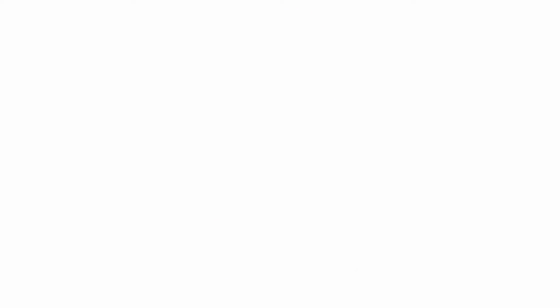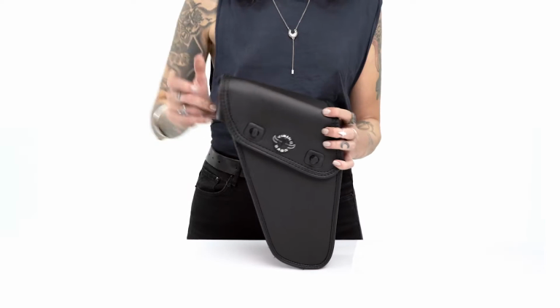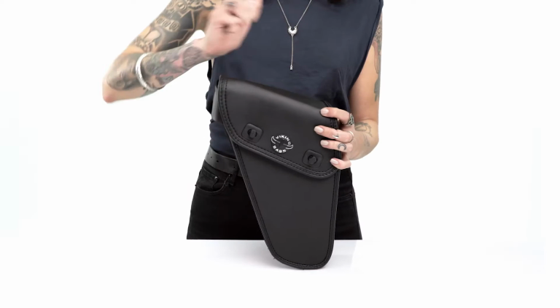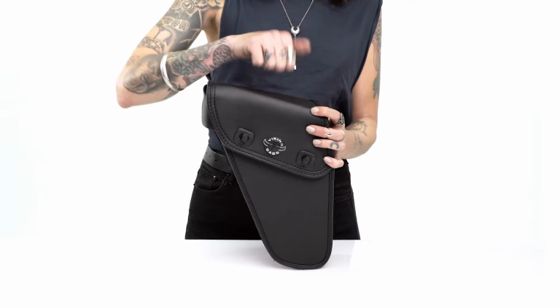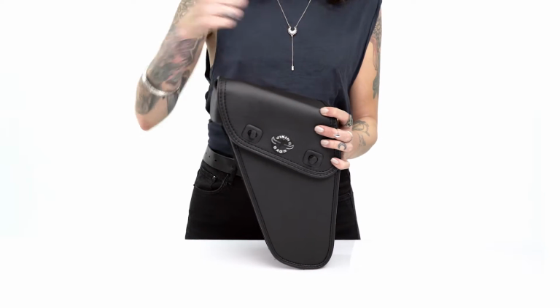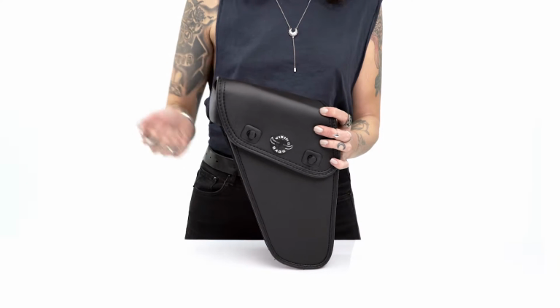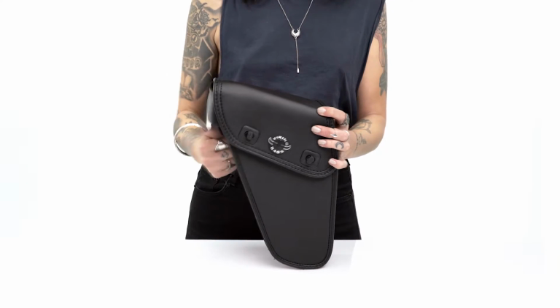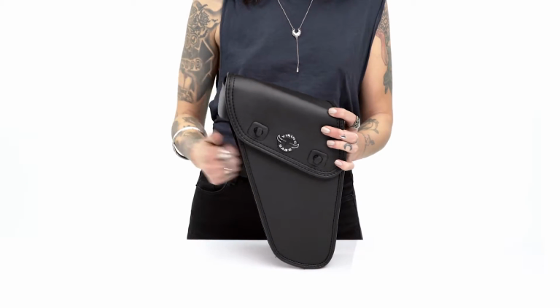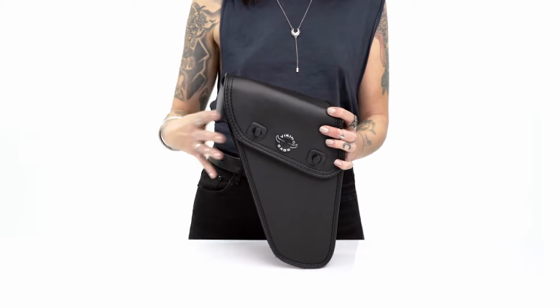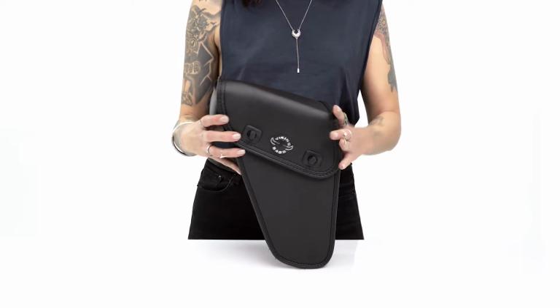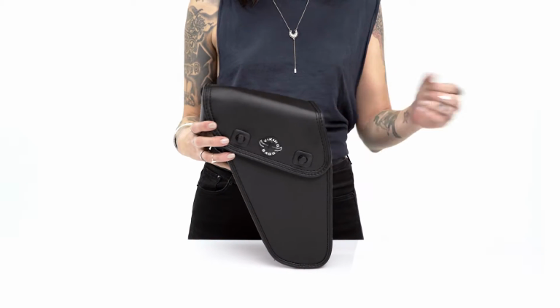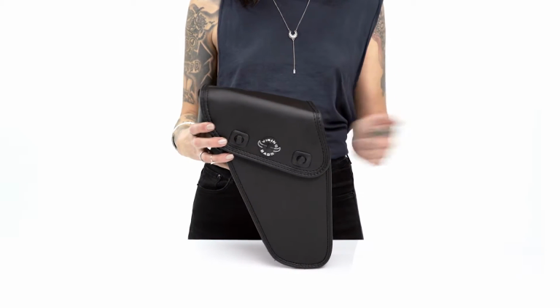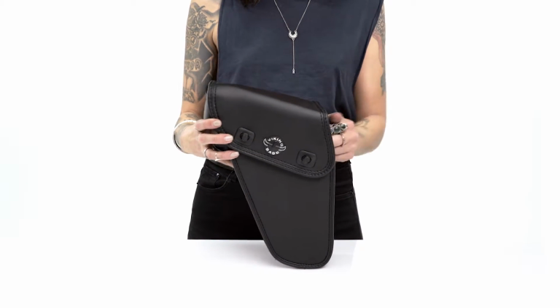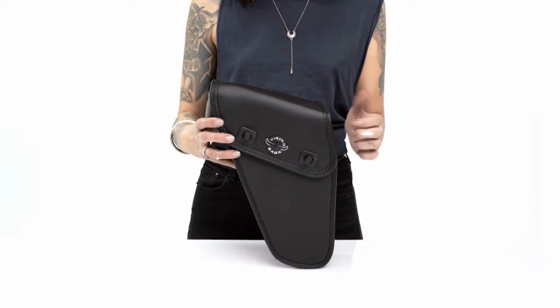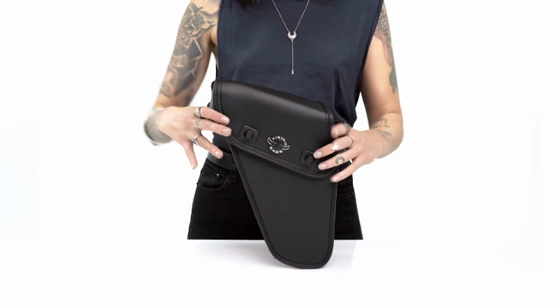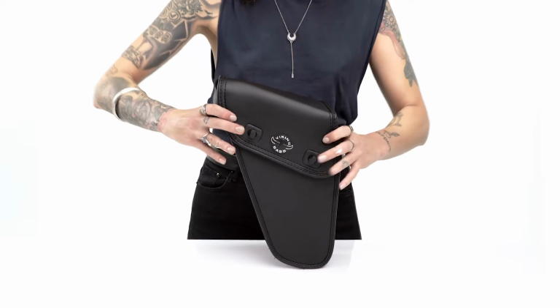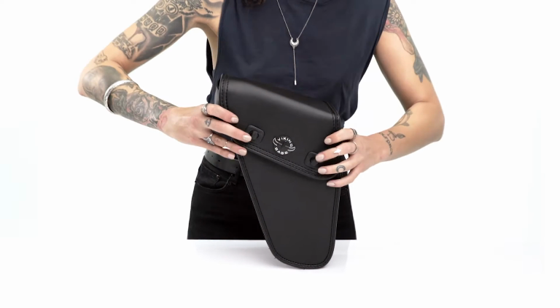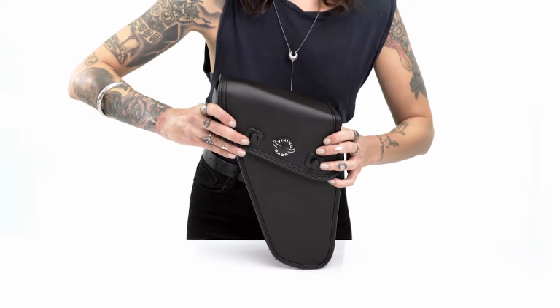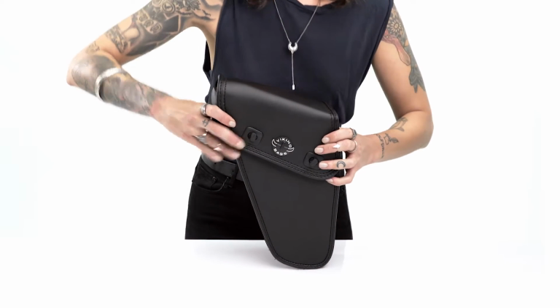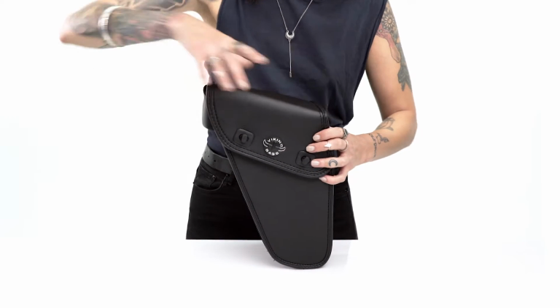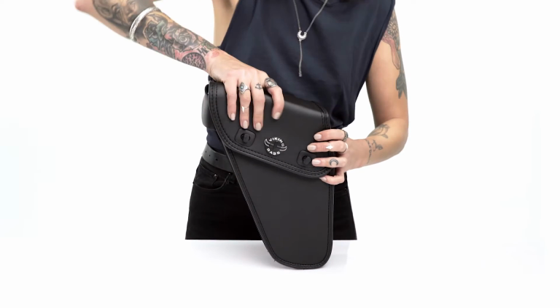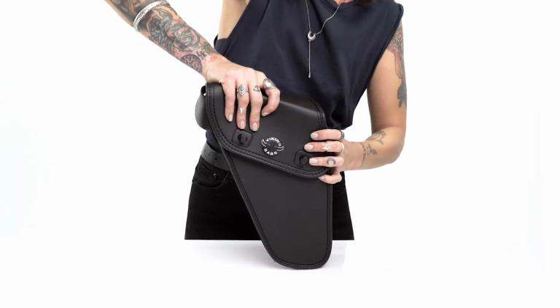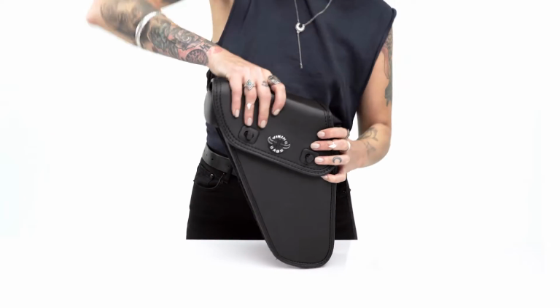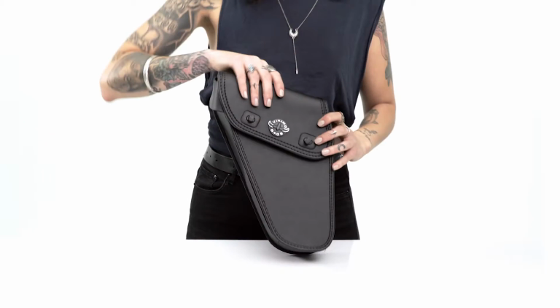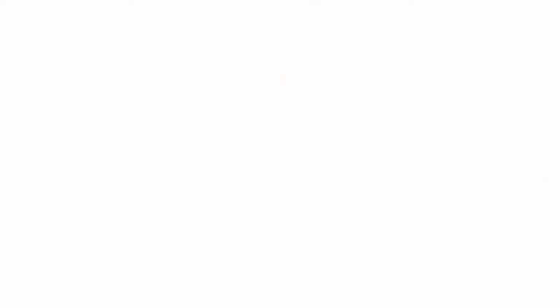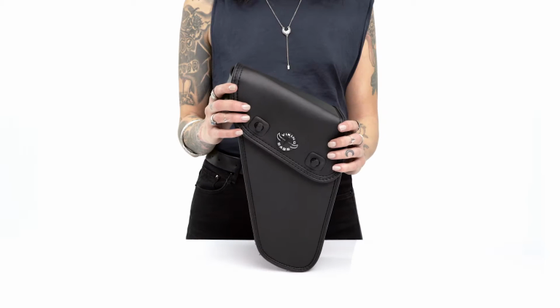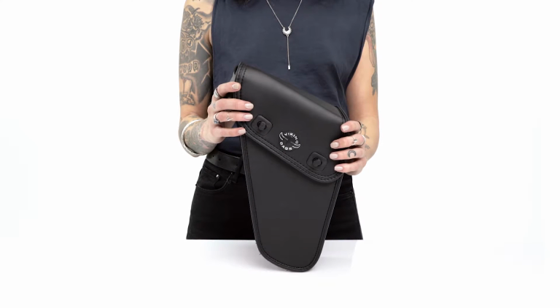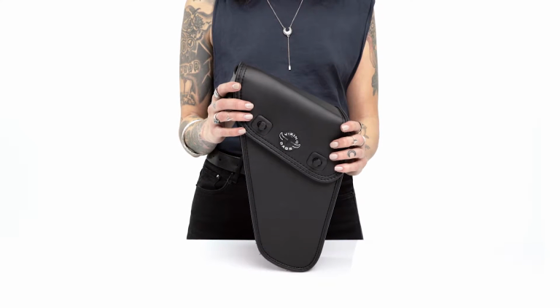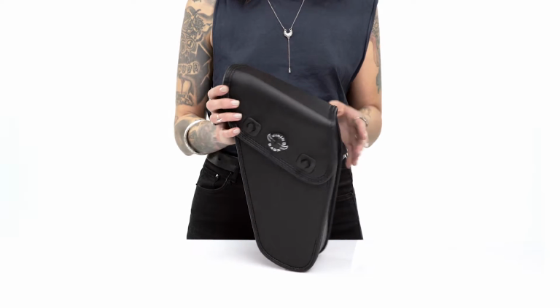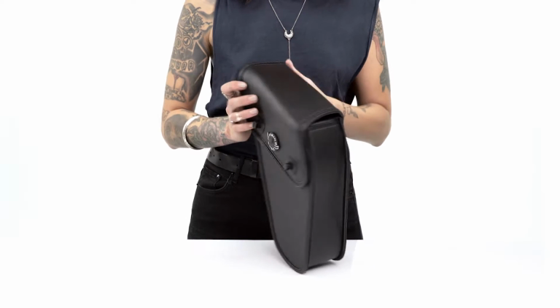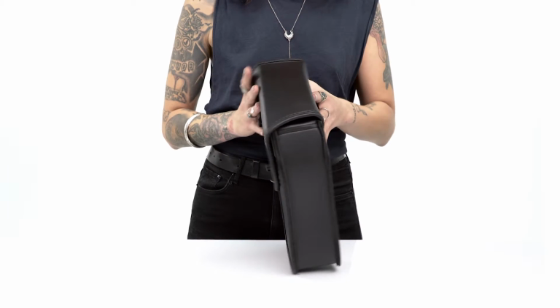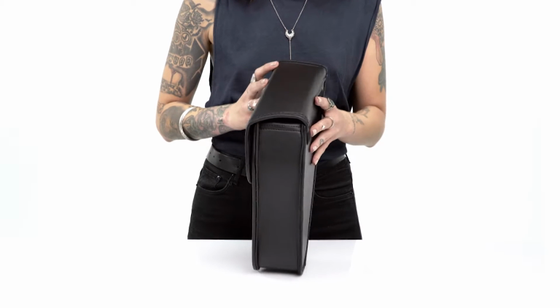This bag is made from heavy-duty and weather-resistant Viking leather. The leather is reinforced with ABS plastic, resulting in a semi-rigid, sag-resistant bag.